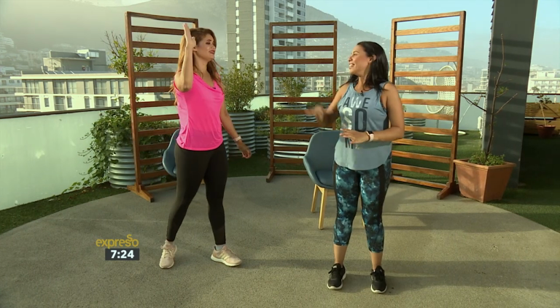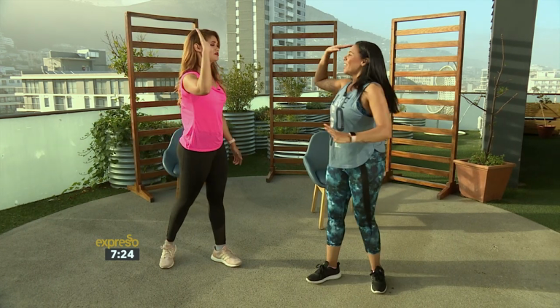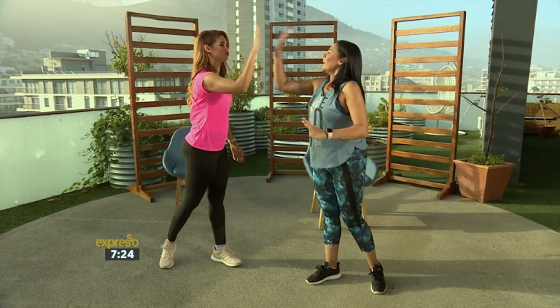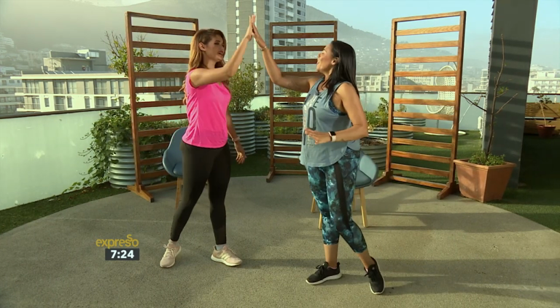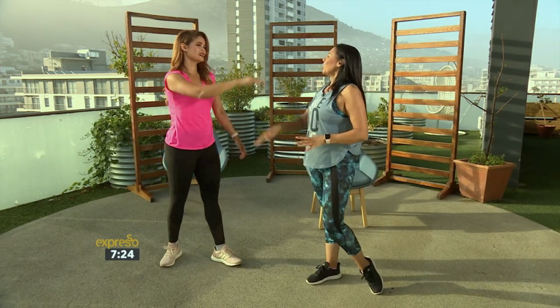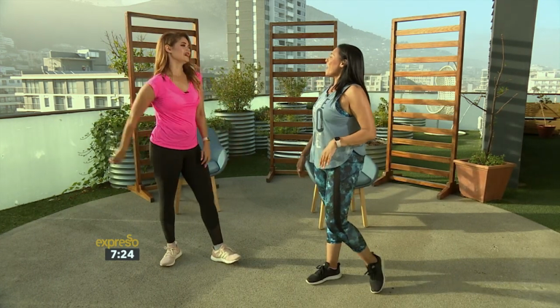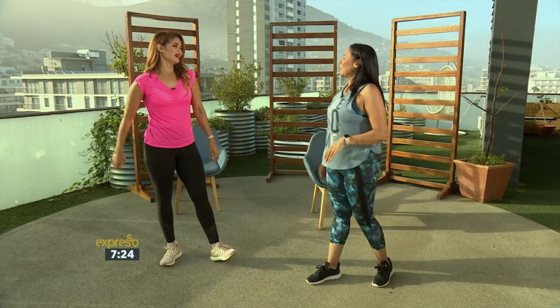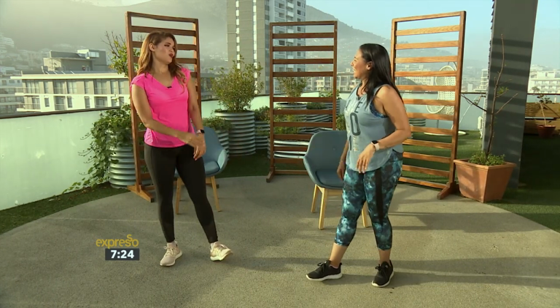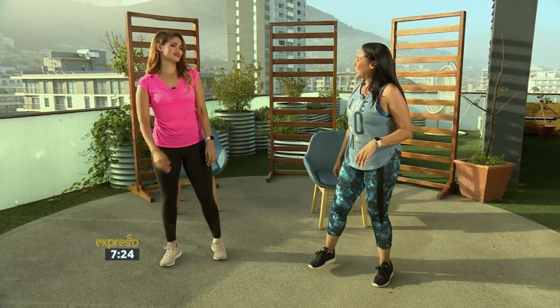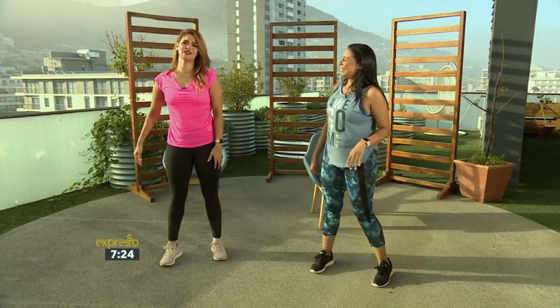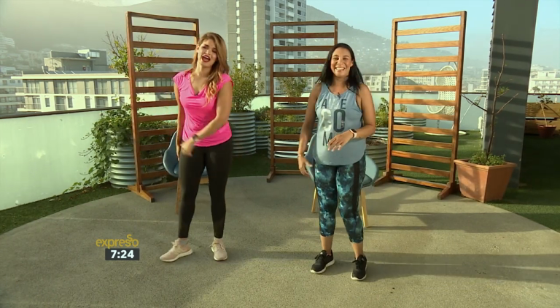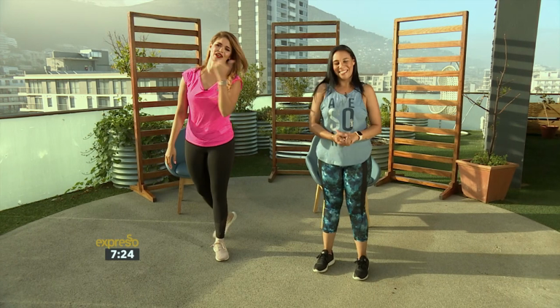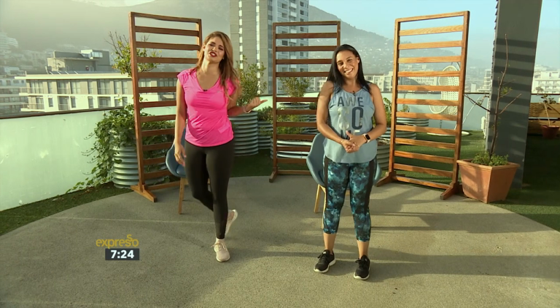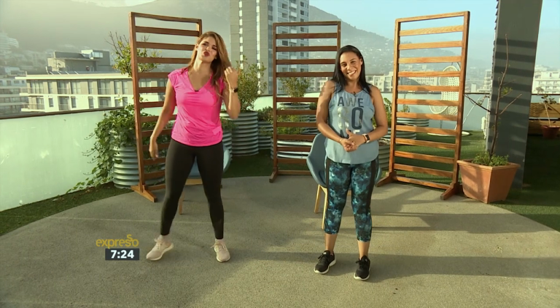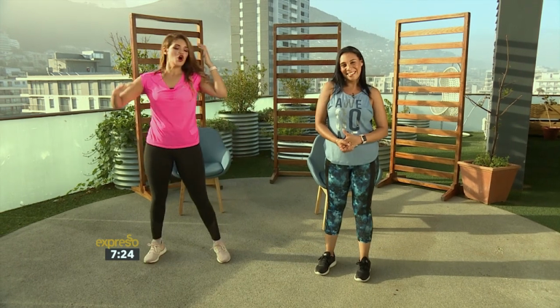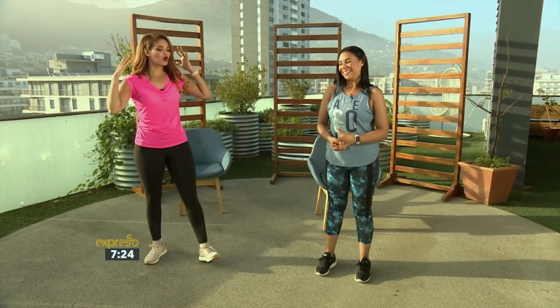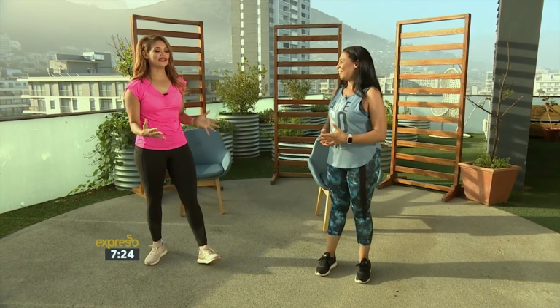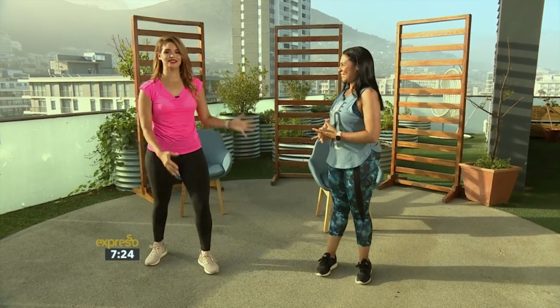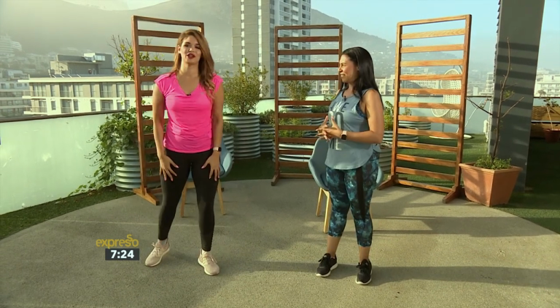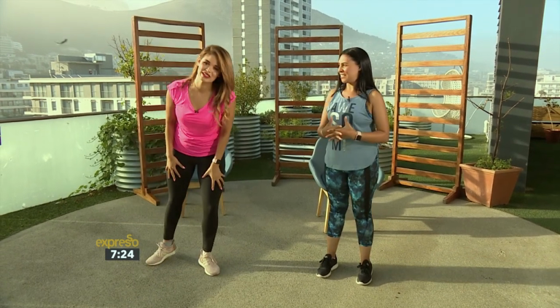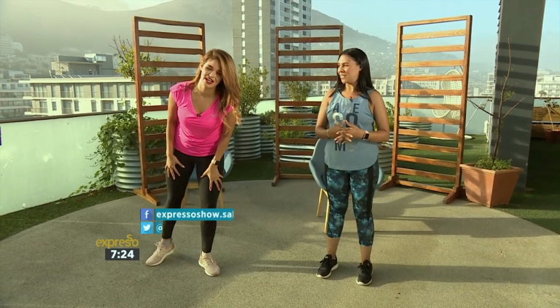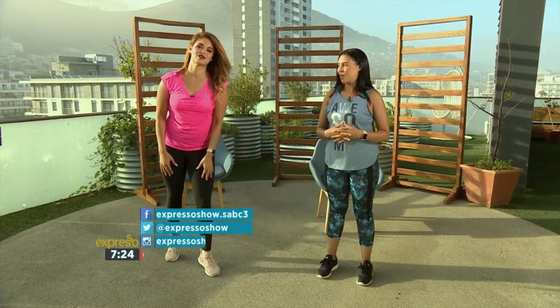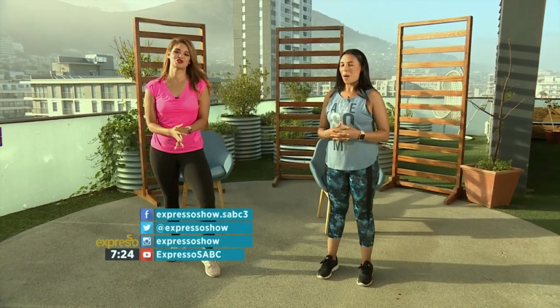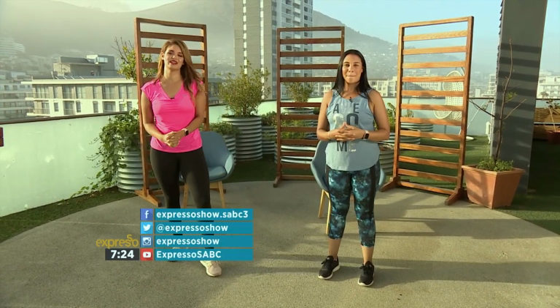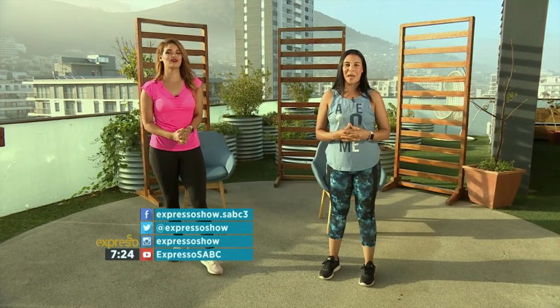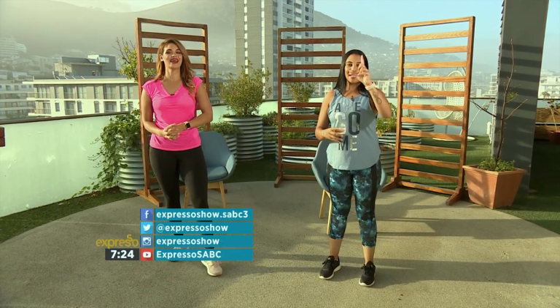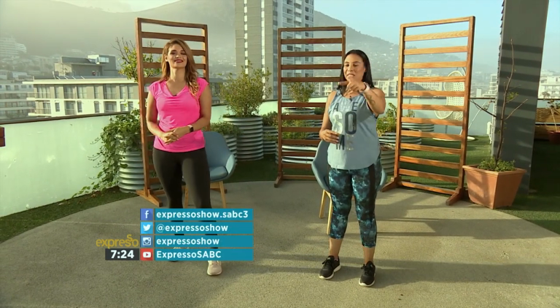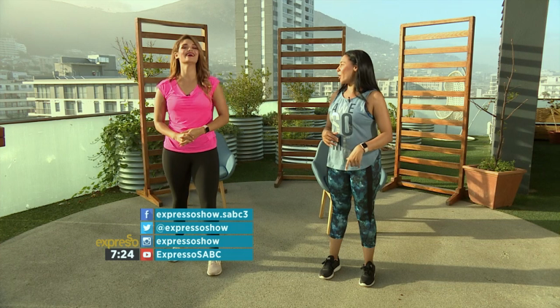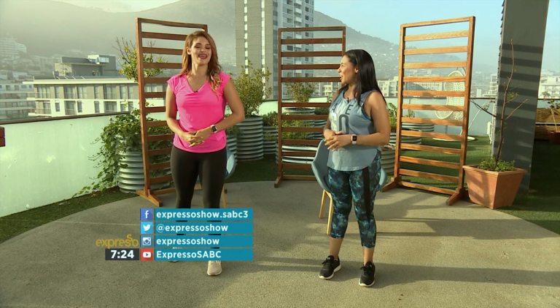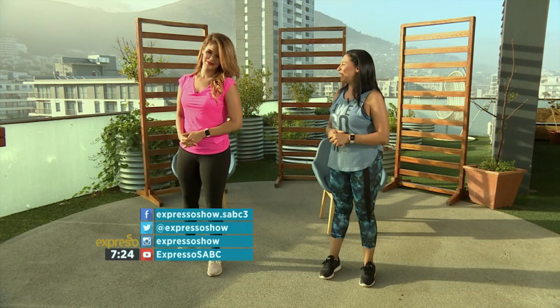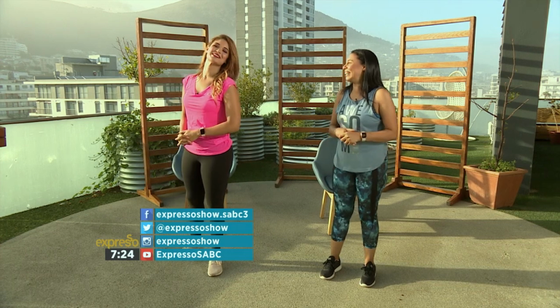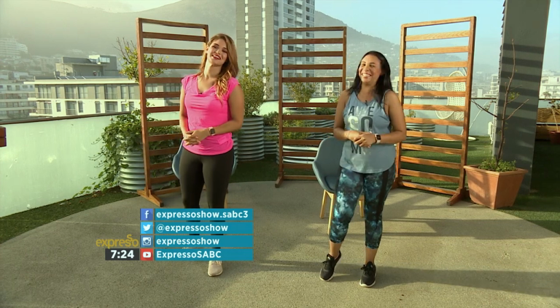Cindy, thank you so much for joining us. Thank you for having me. If you have any questions or requests for Cindy, you can always reach out to us on social media. Express Social.